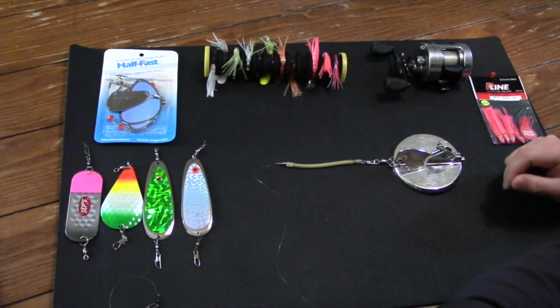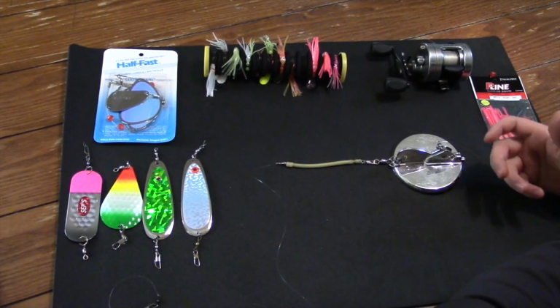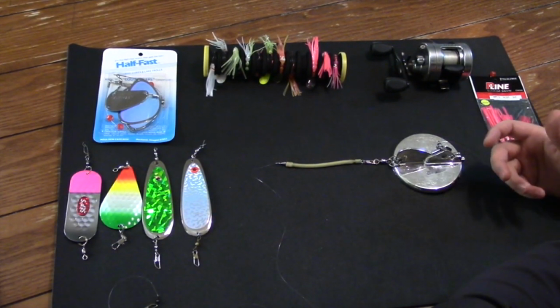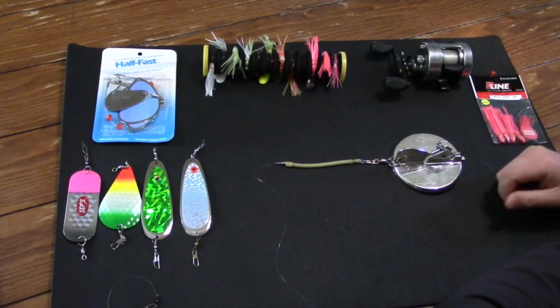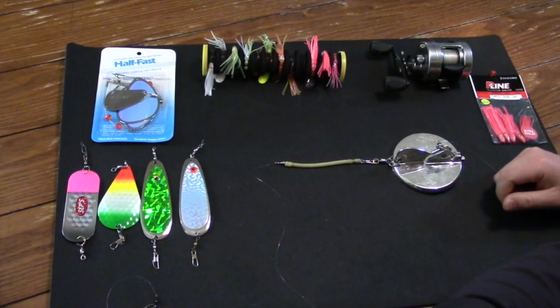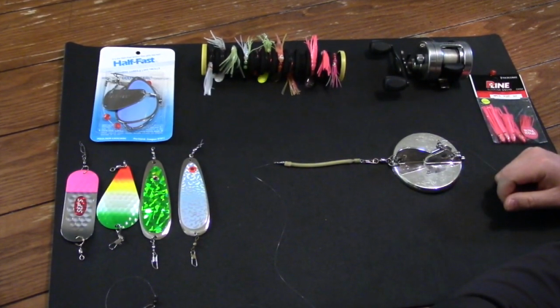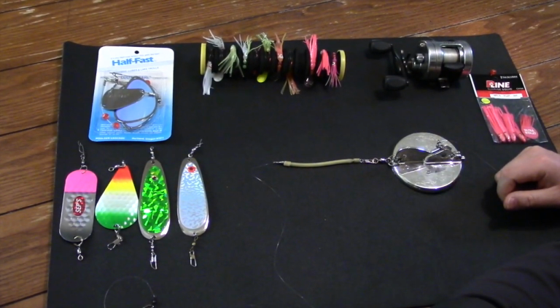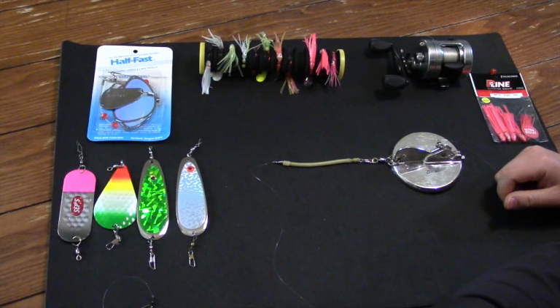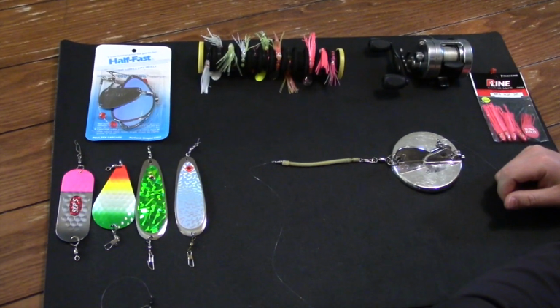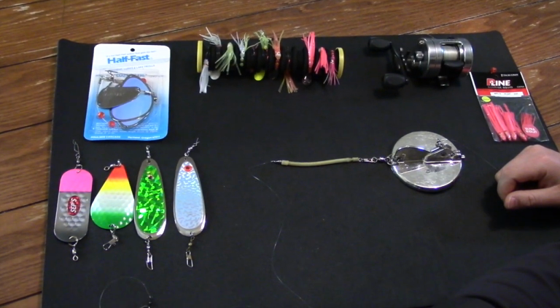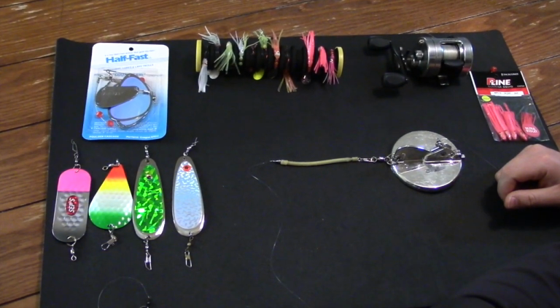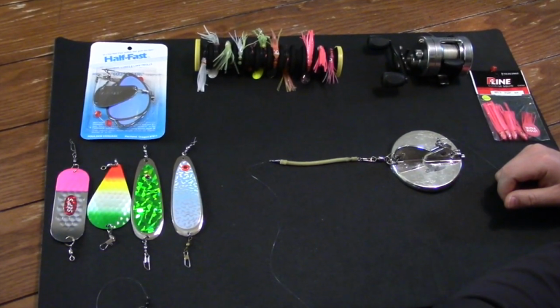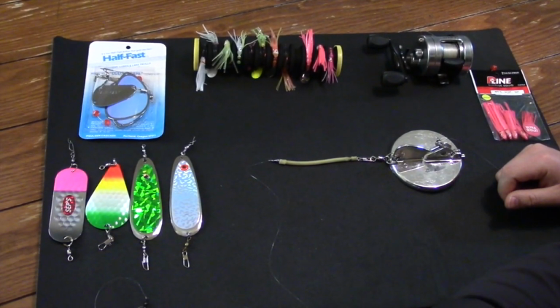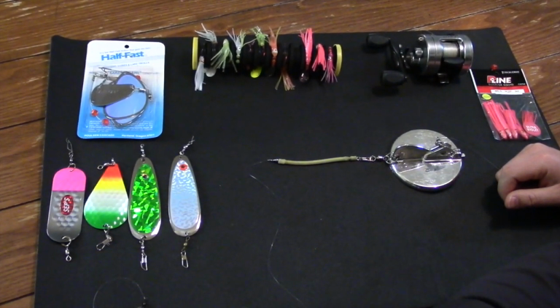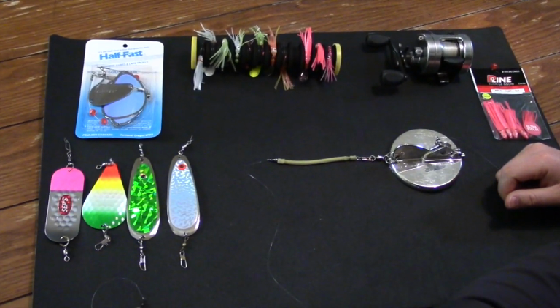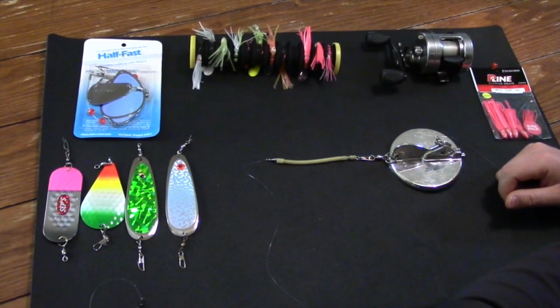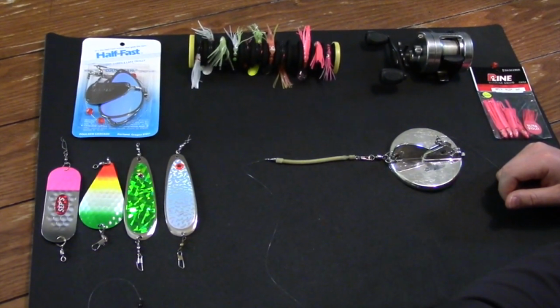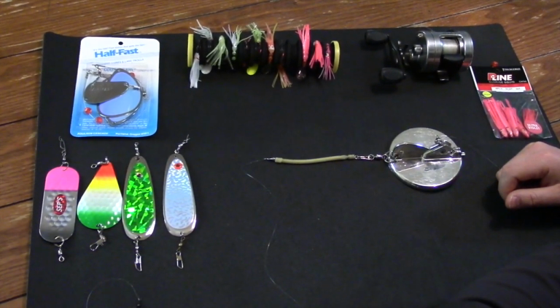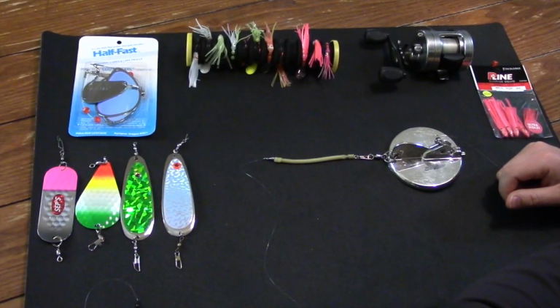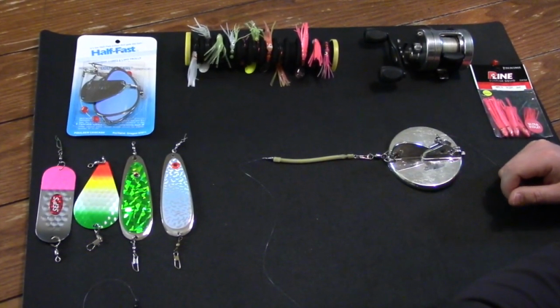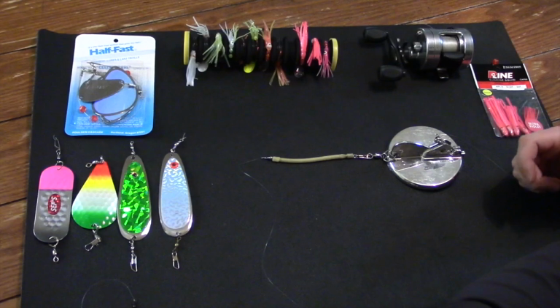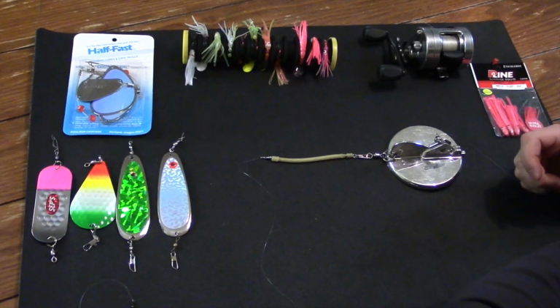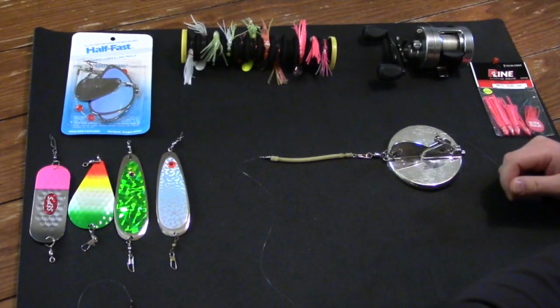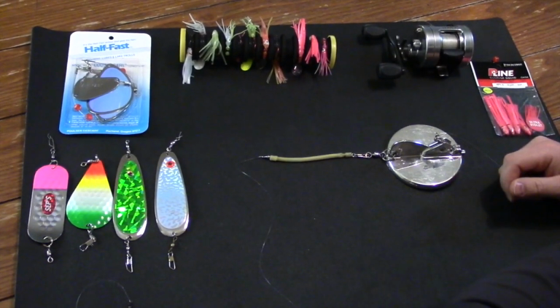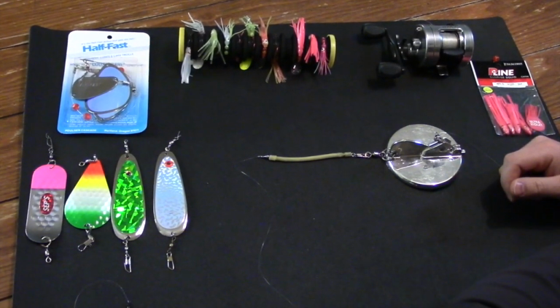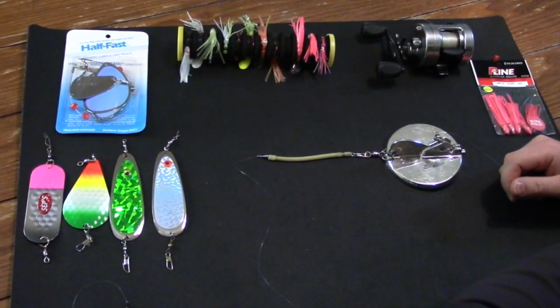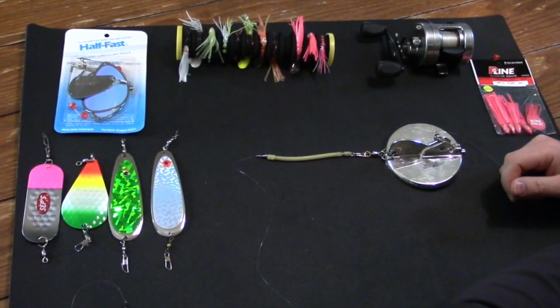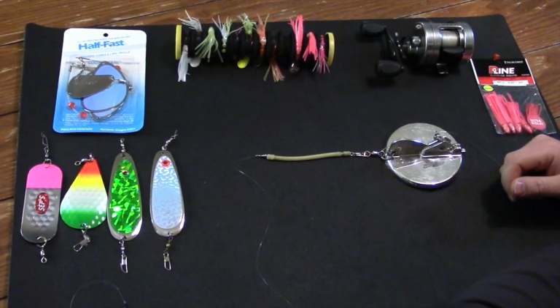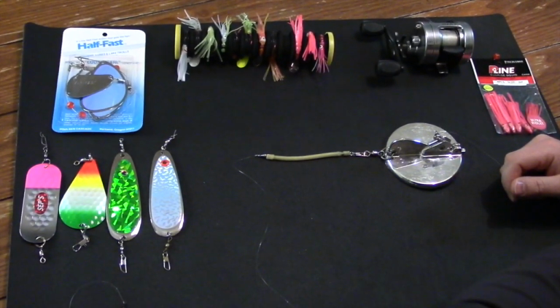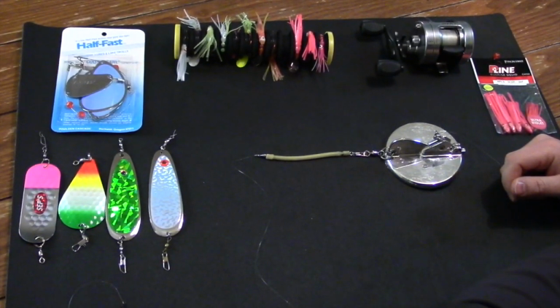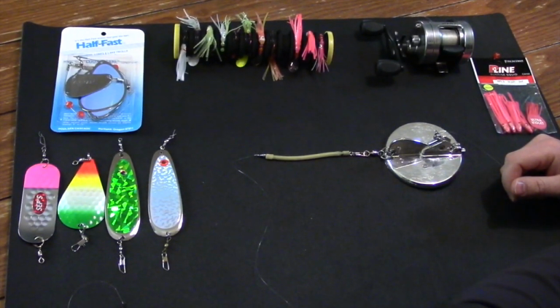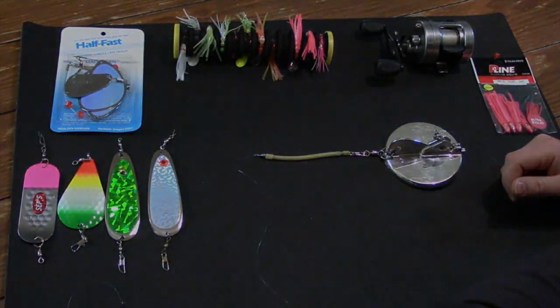Hopefully this video was informational and helpful. If you found it helpful, go ahead and give it a thumbs up. If you have questions, post them in the comments below, and hopefully these tactics help you catch a few more kokanee.